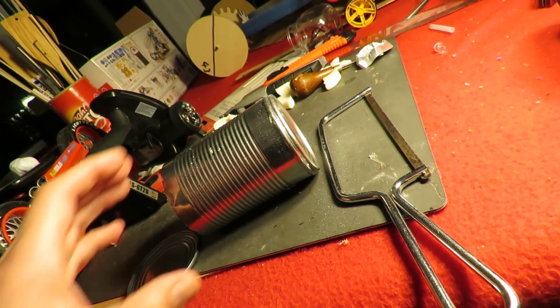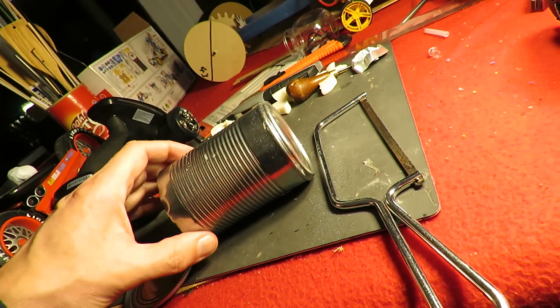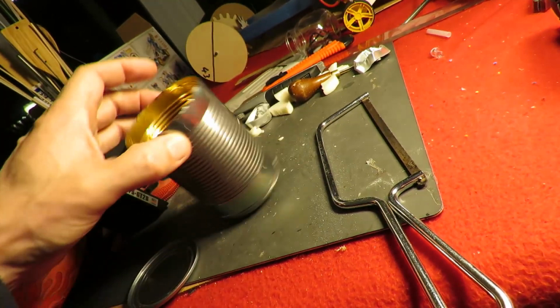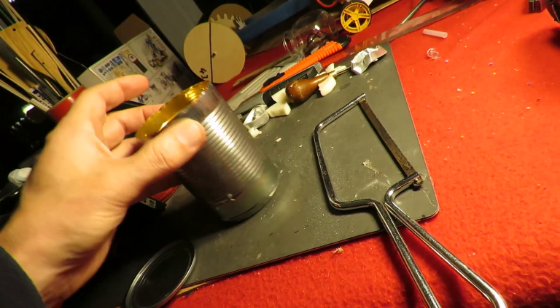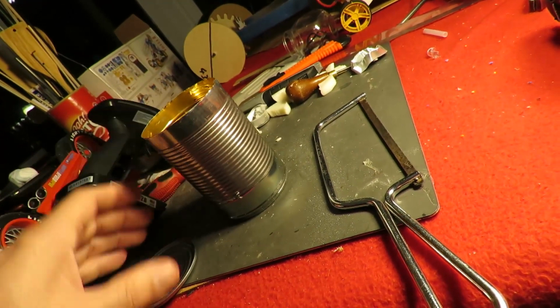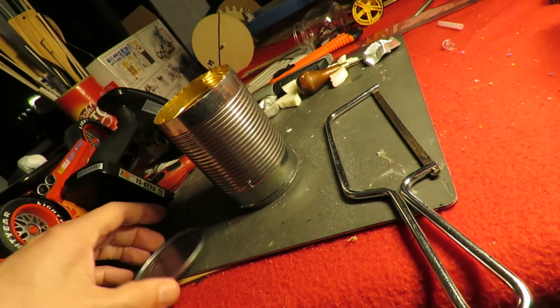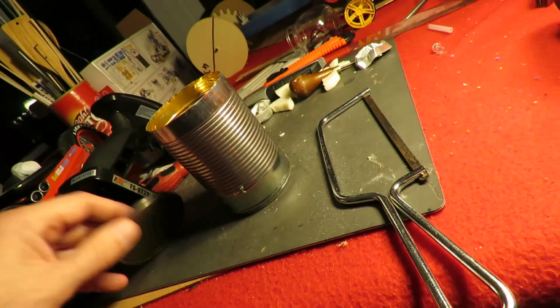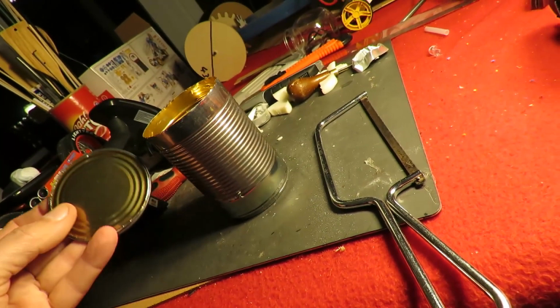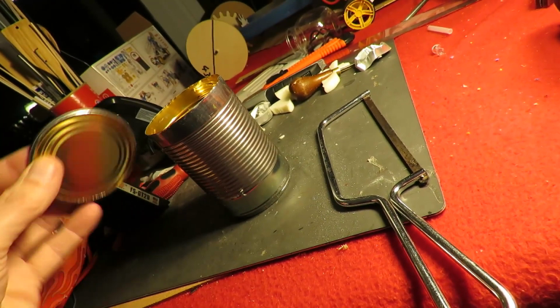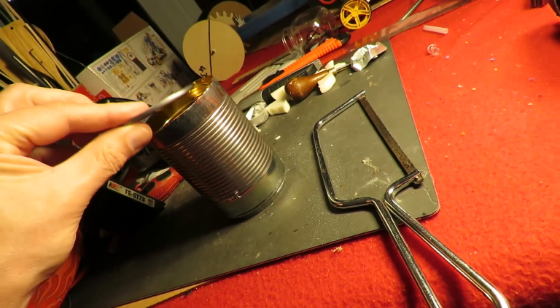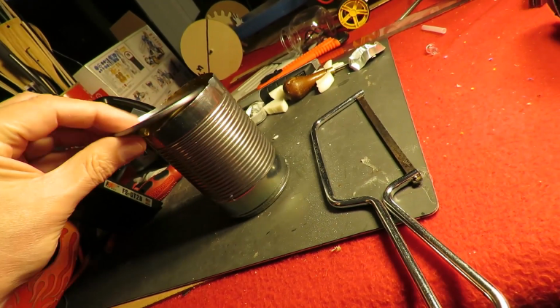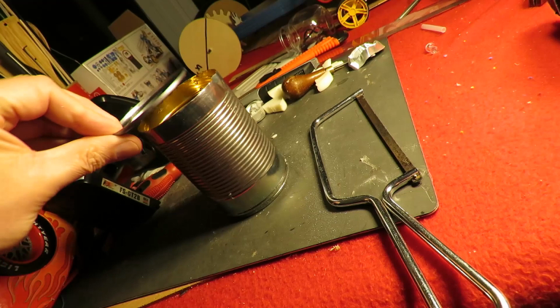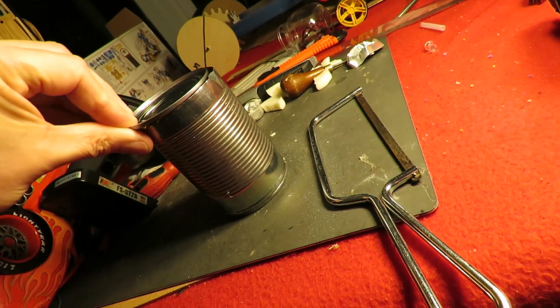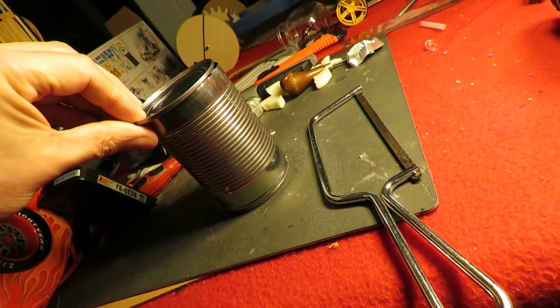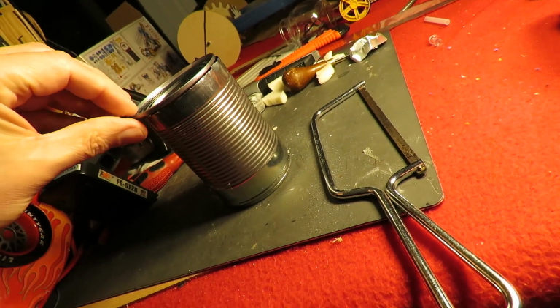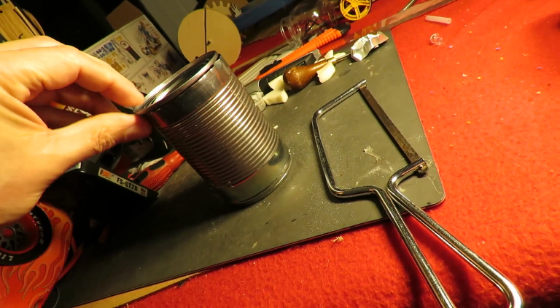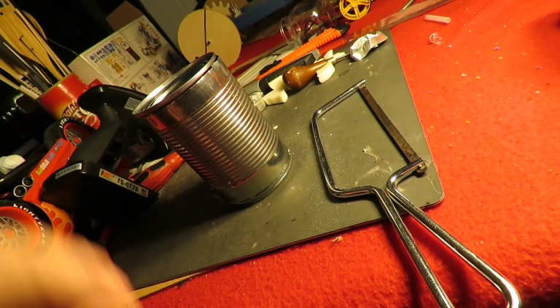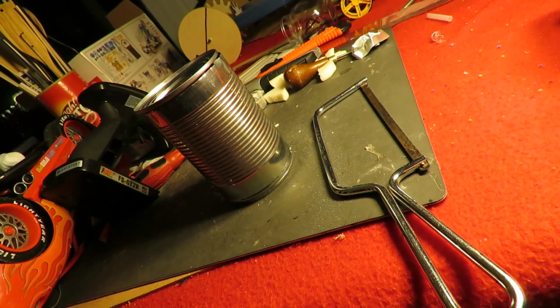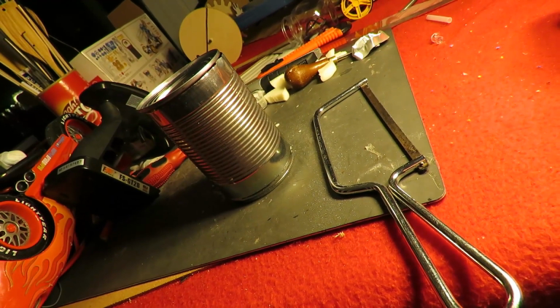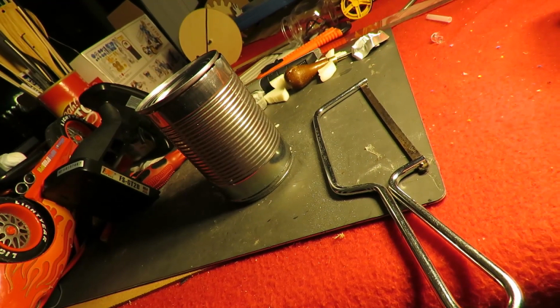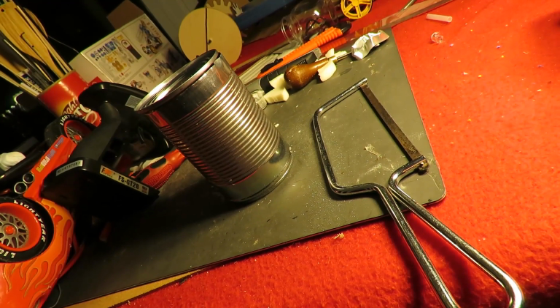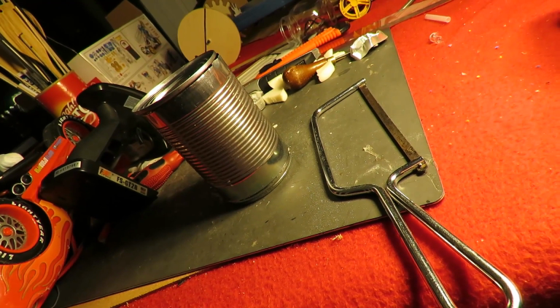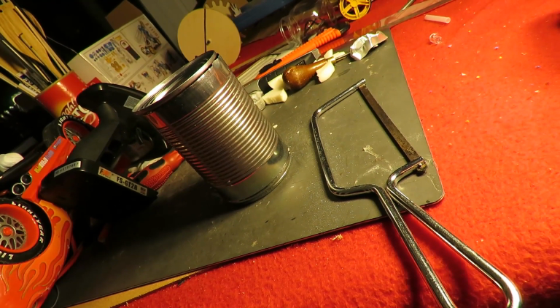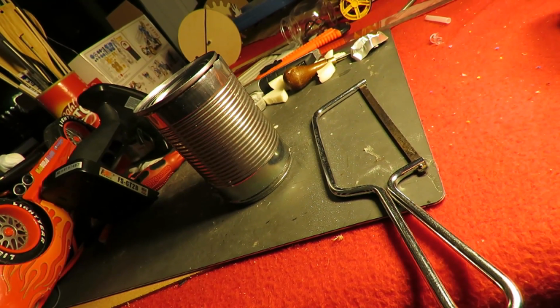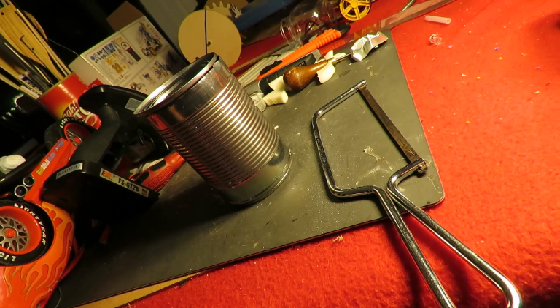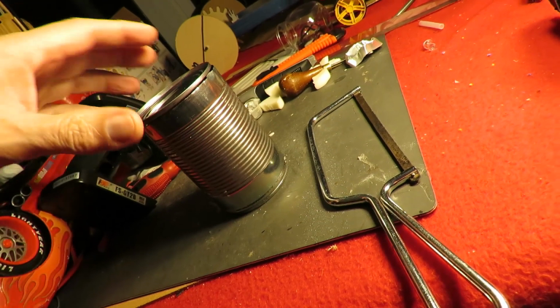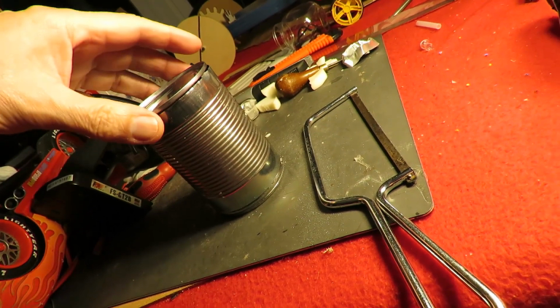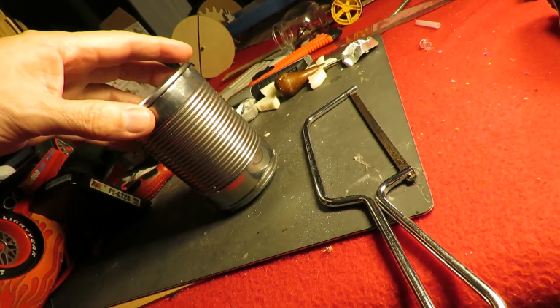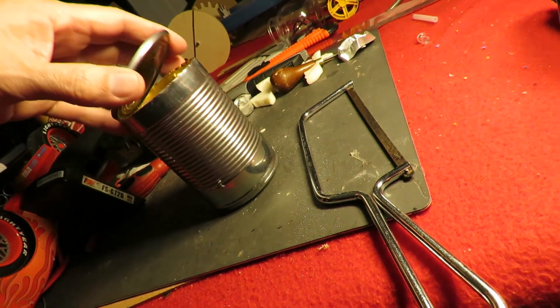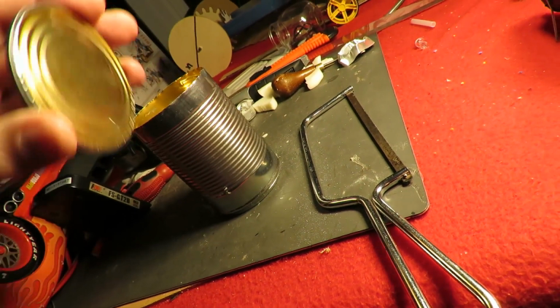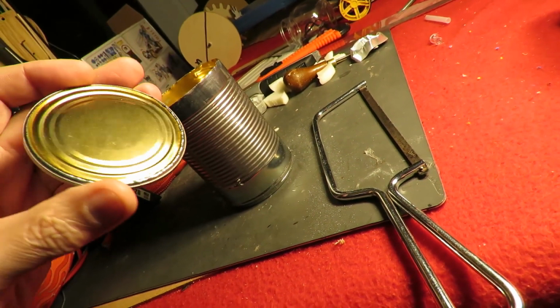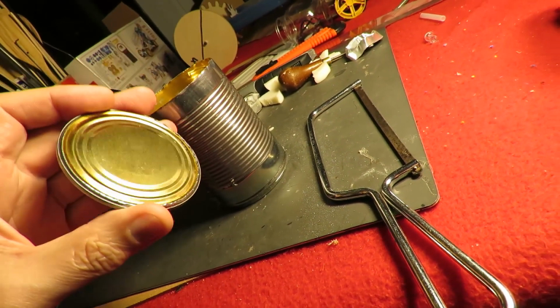What I've got here is a tin that we've just opened for our baked beans, so the top's already cut off.